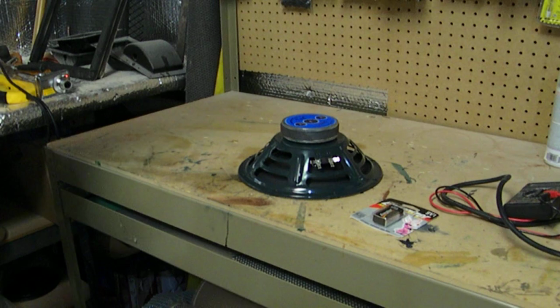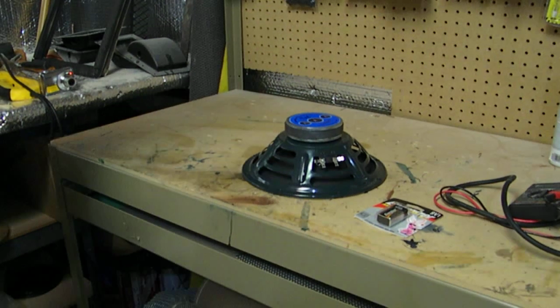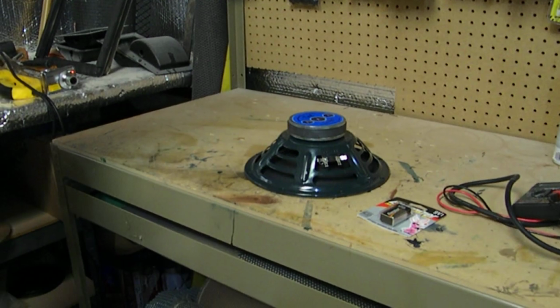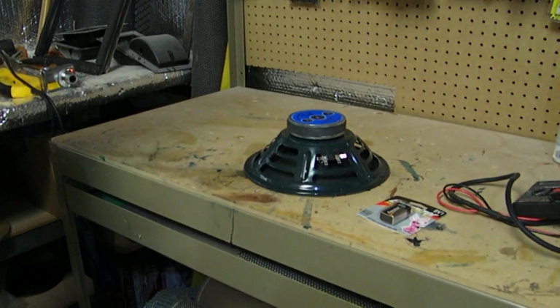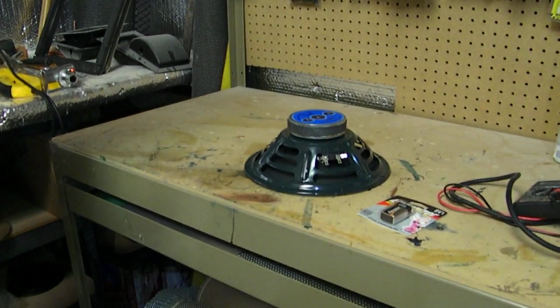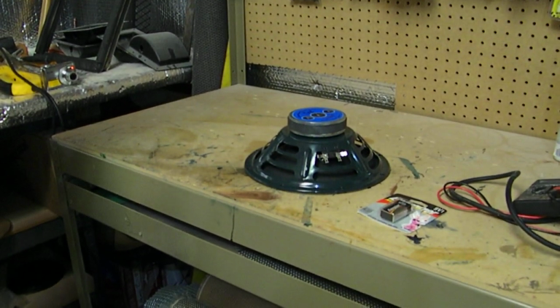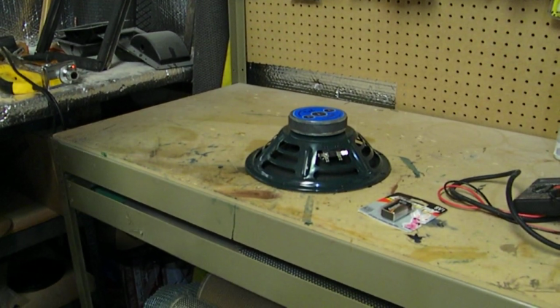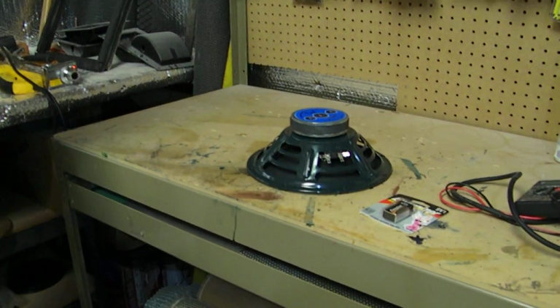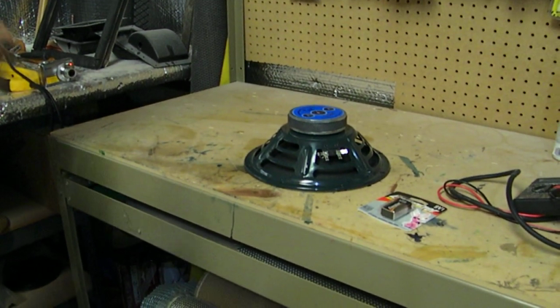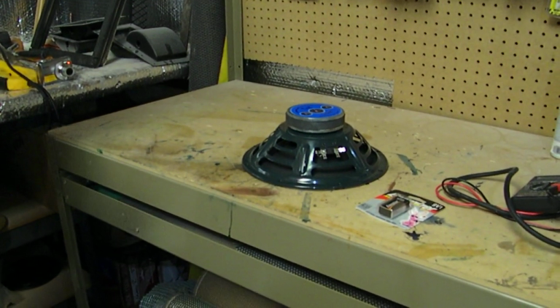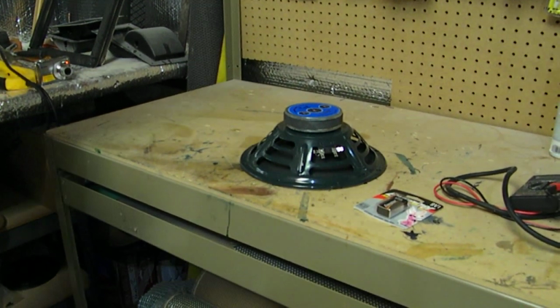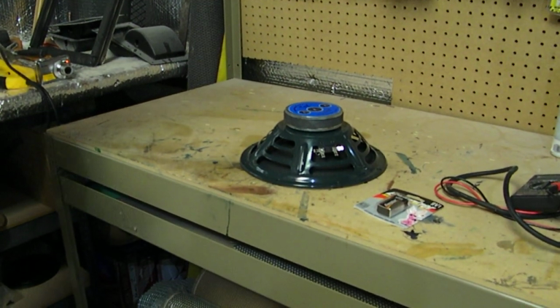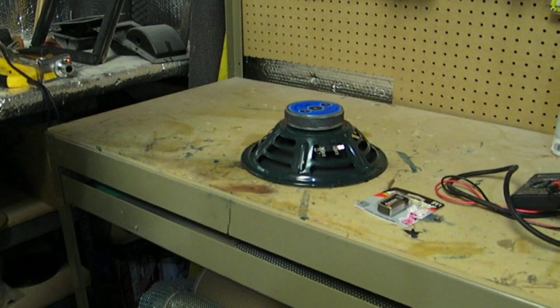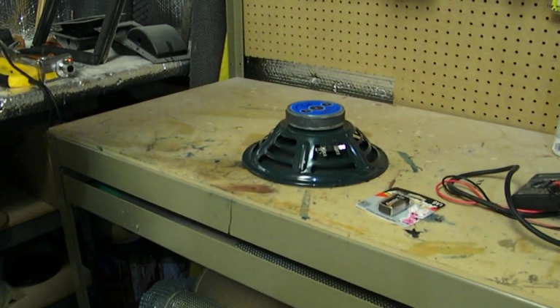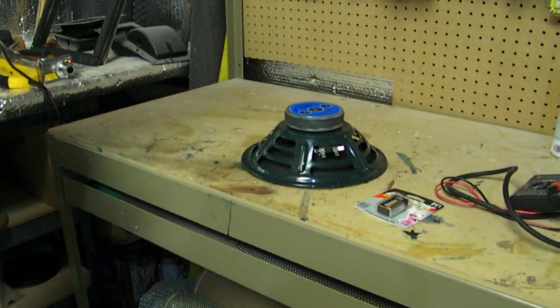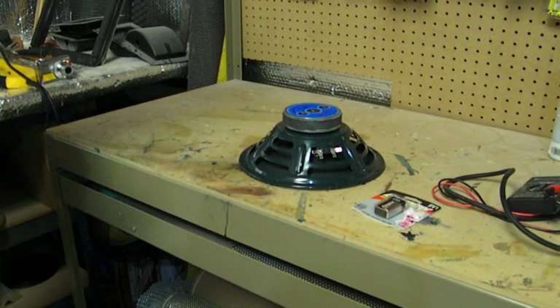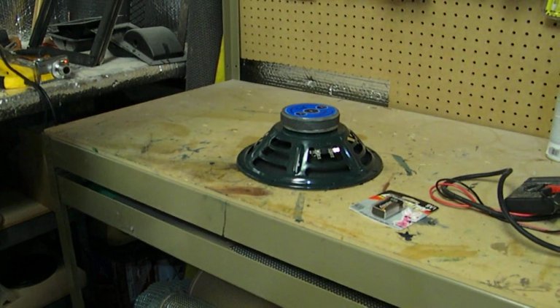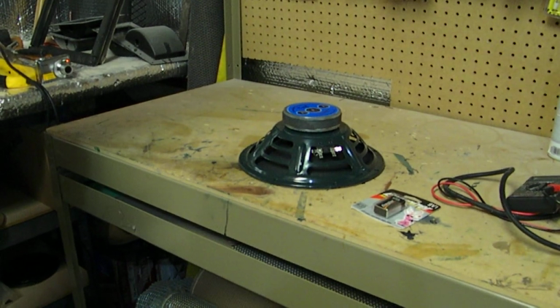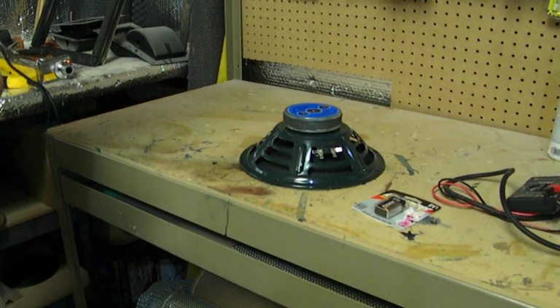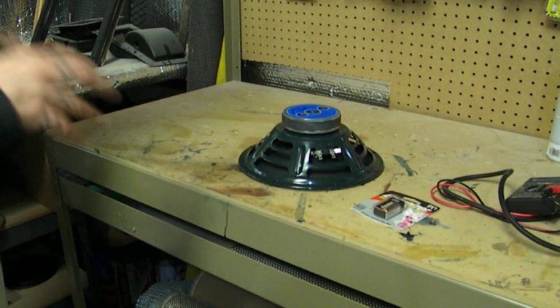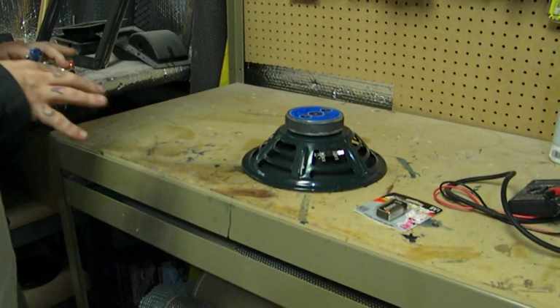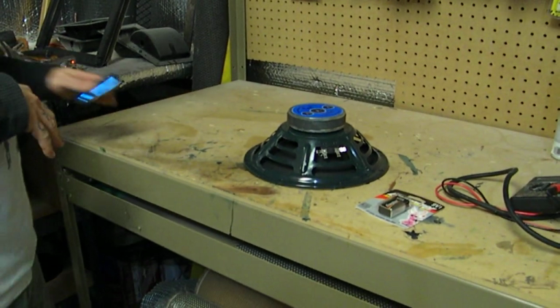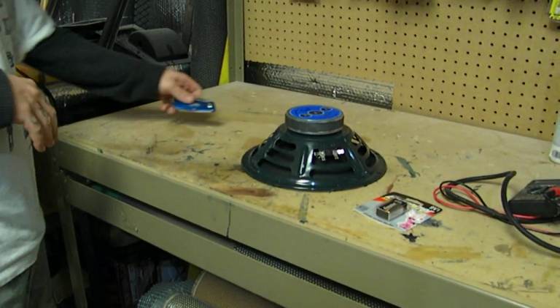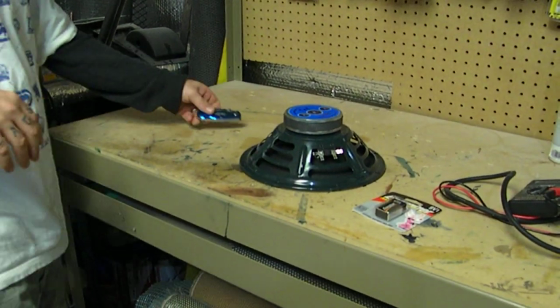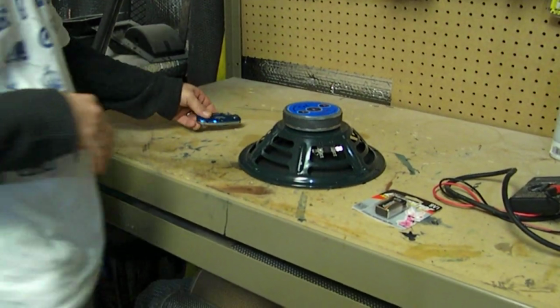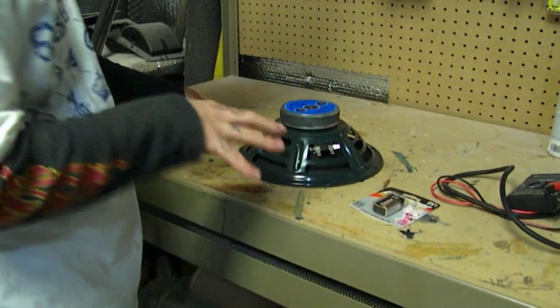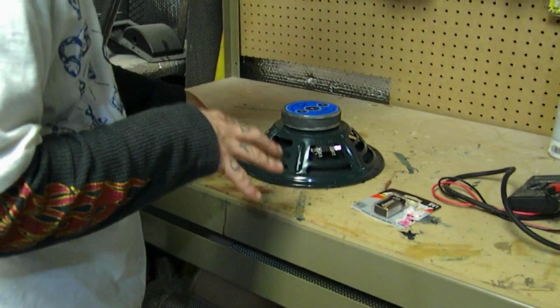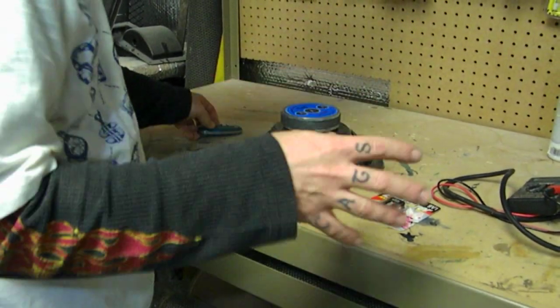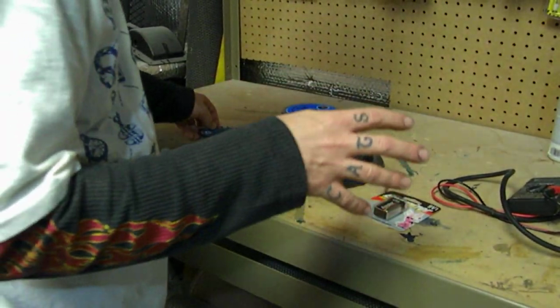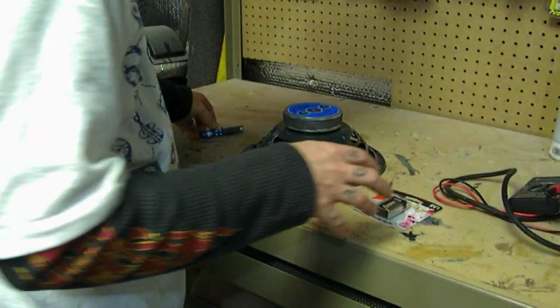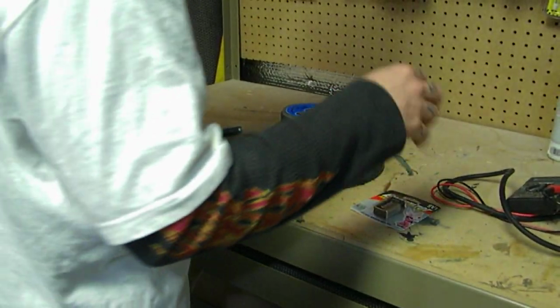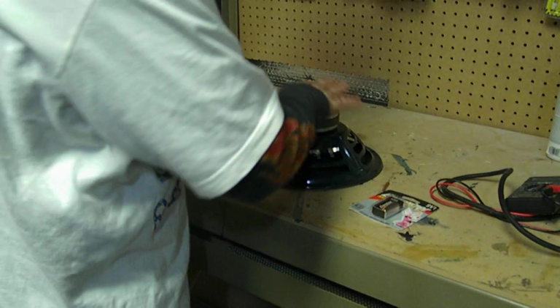This is a follow up to the video called 'Blowing Up a 10 Inch Guitar Speaker.' There are a couple things that are going to correlate in this video with other videos that we've previously done.